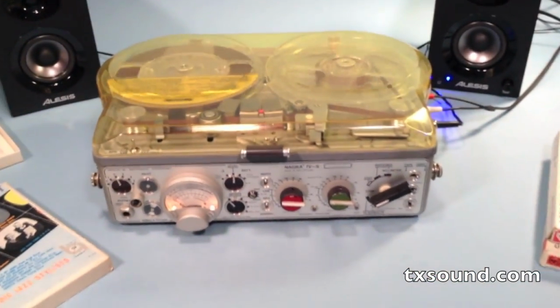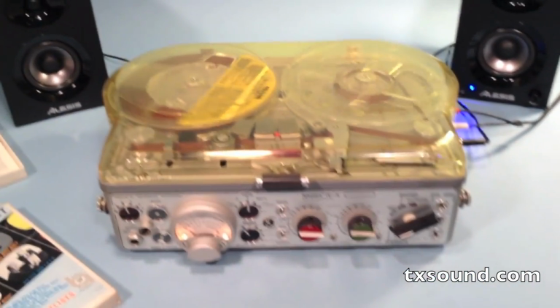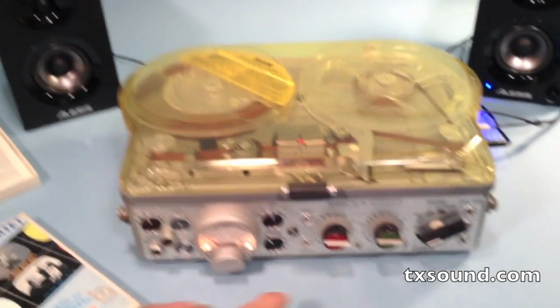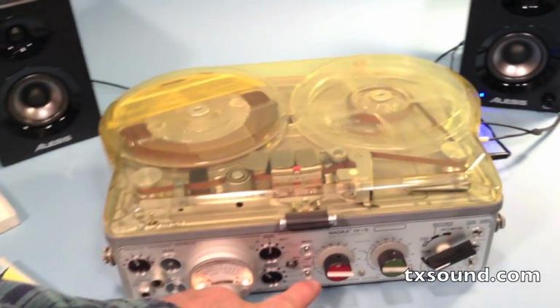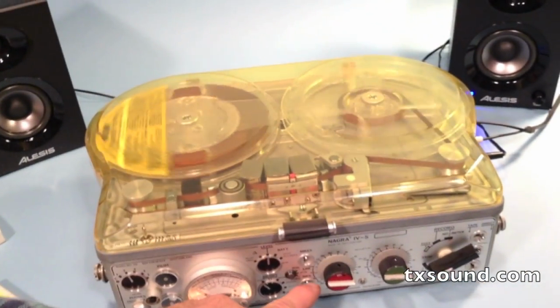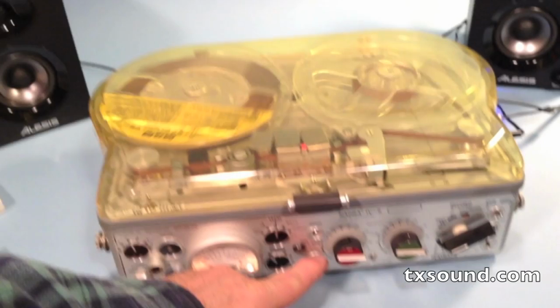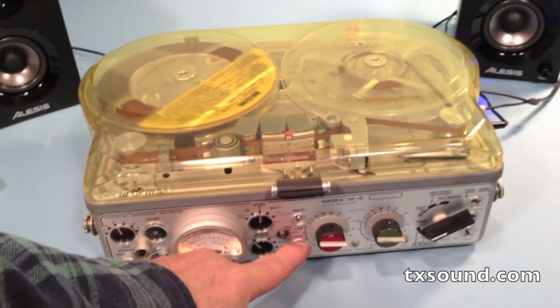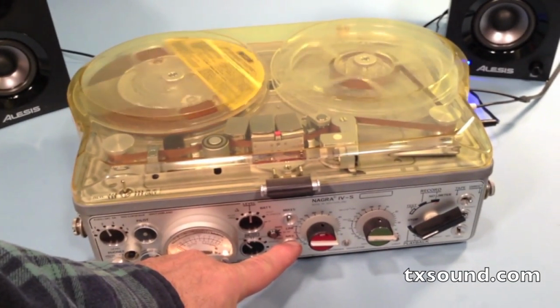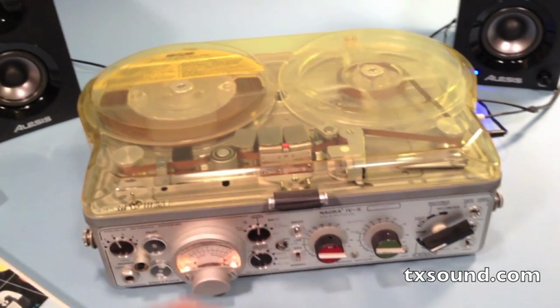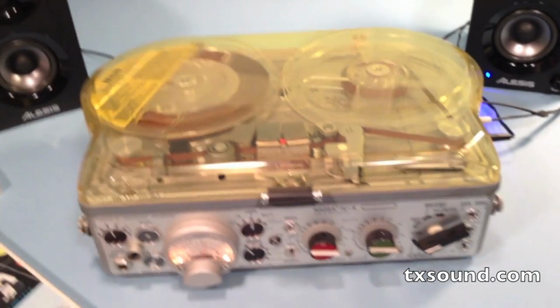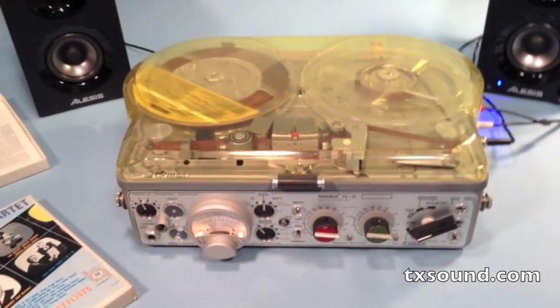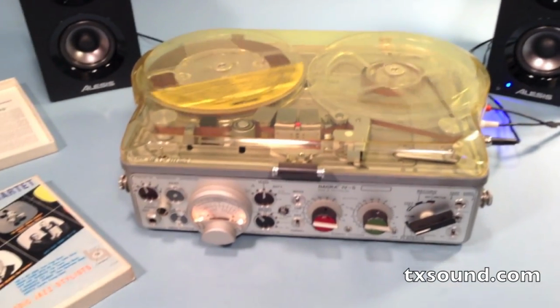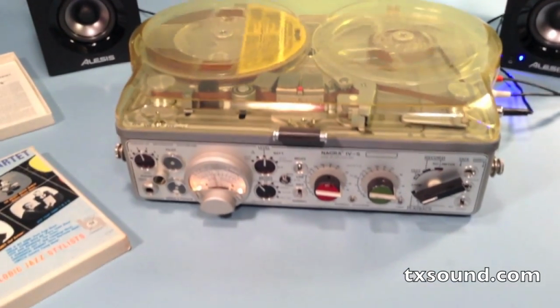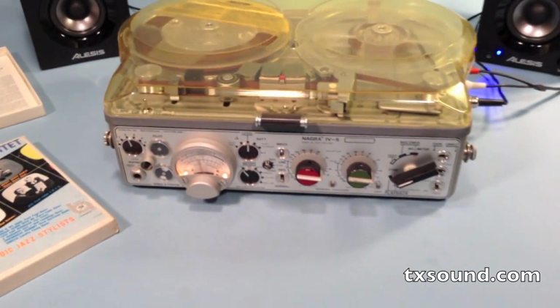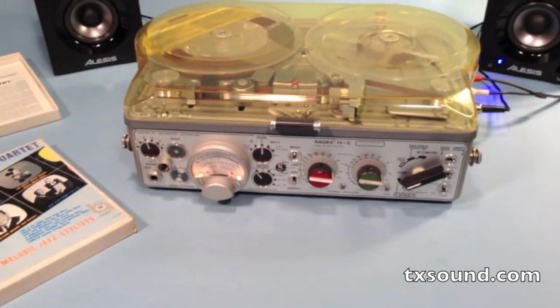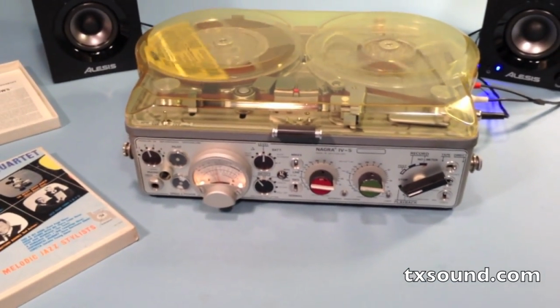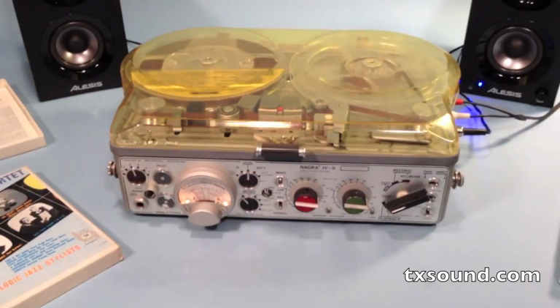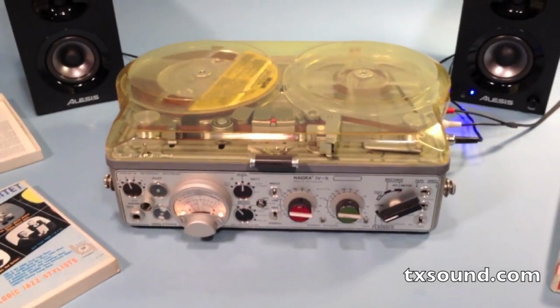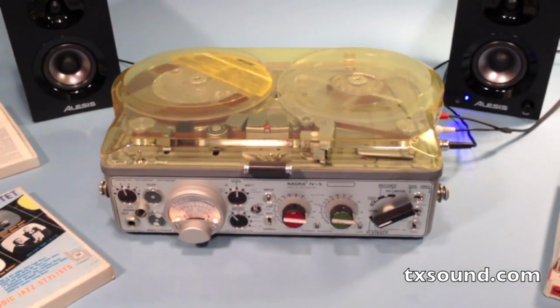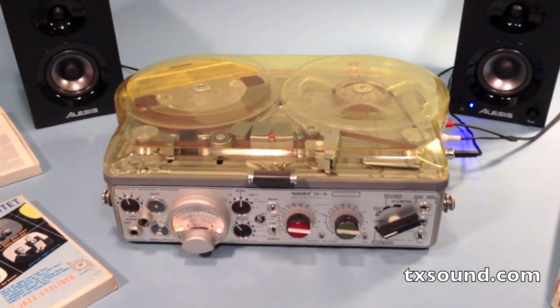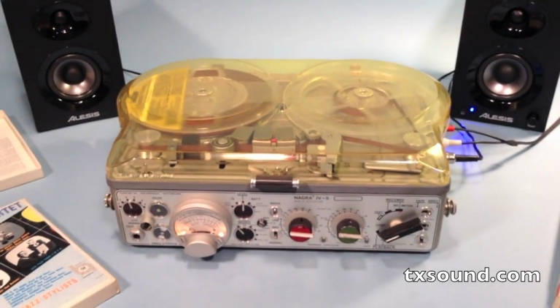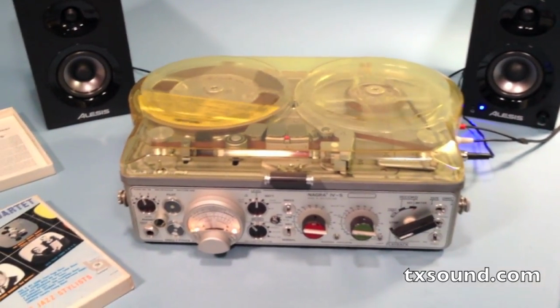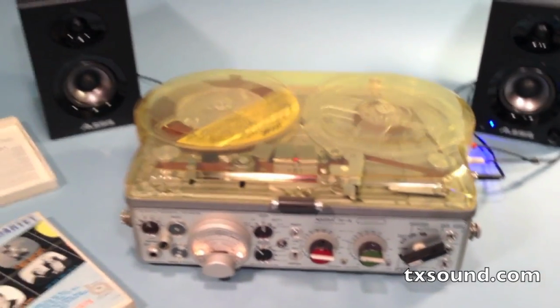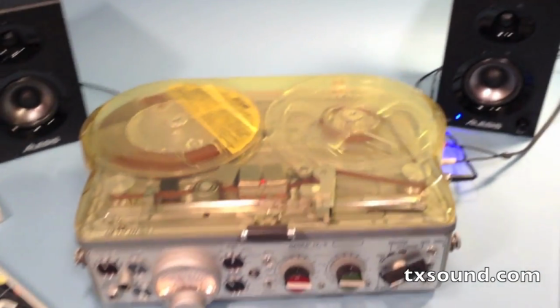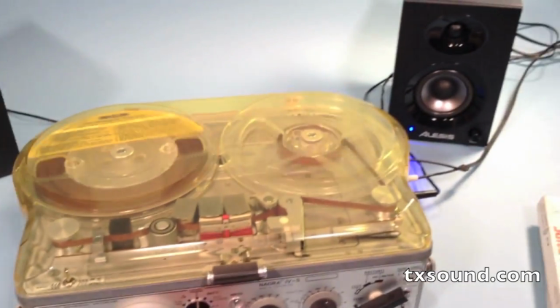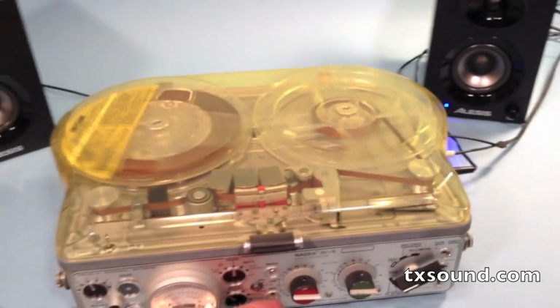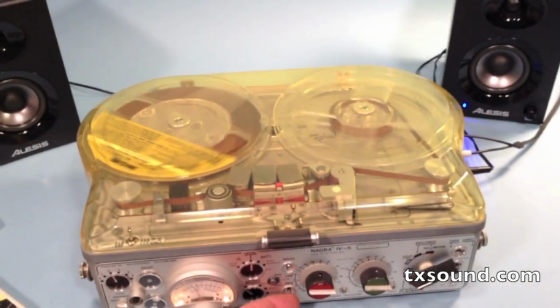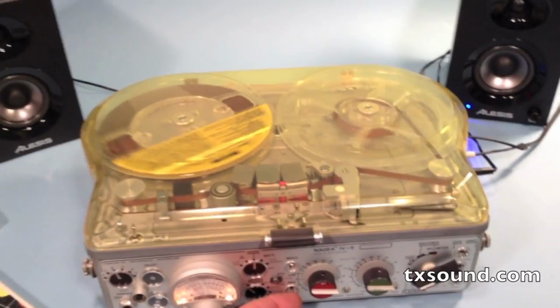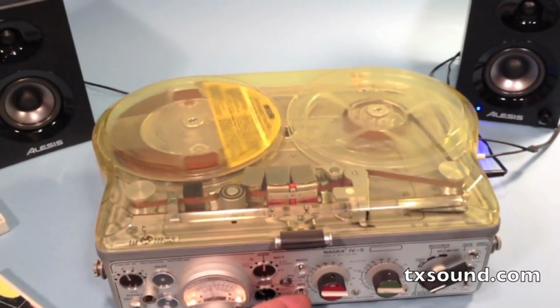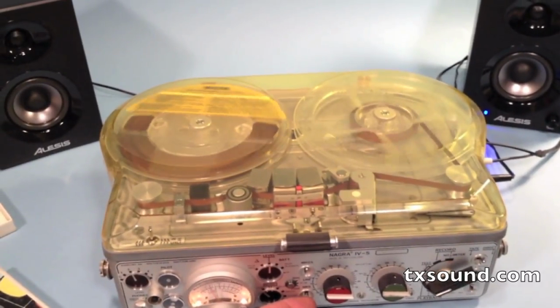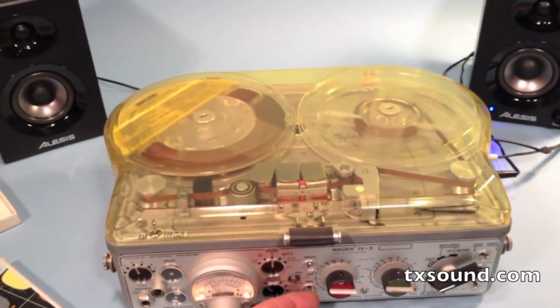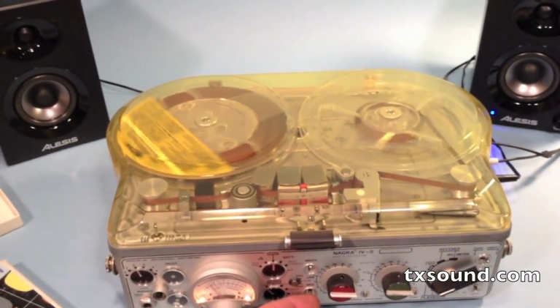Now when I throw the switch to half track, we'll hear the other side of the tape playing backwards. But in the NRS position, the quarter track head is enabled.